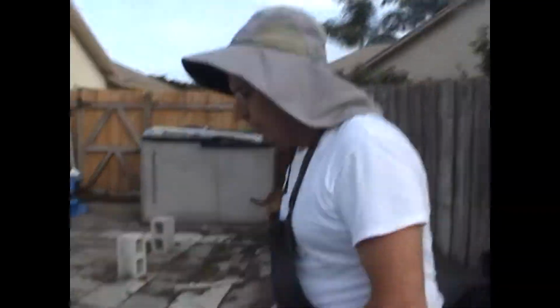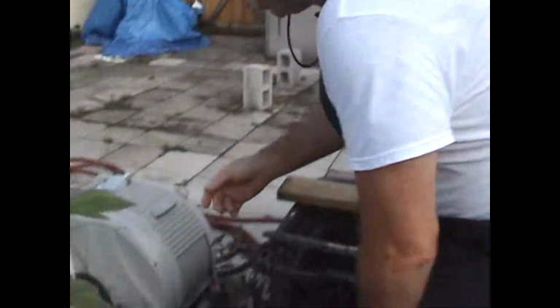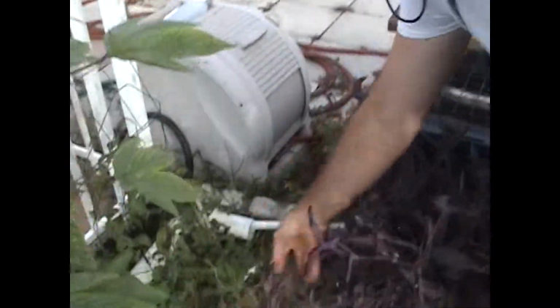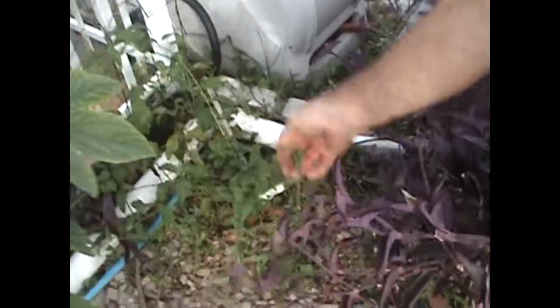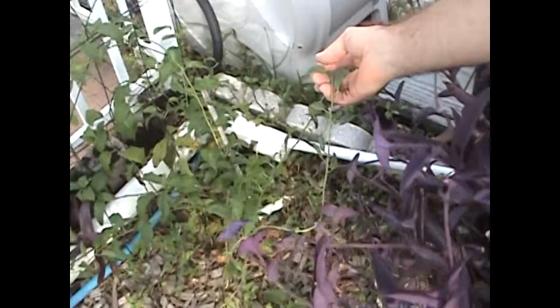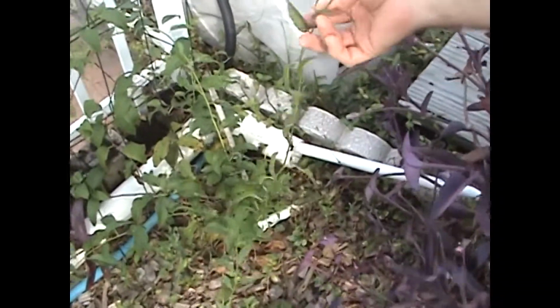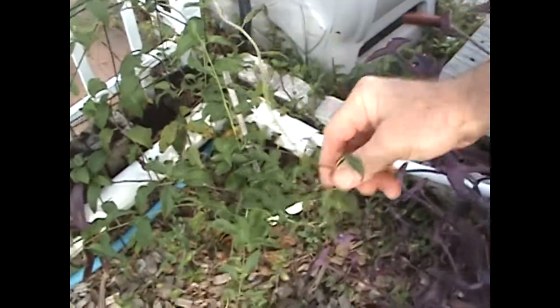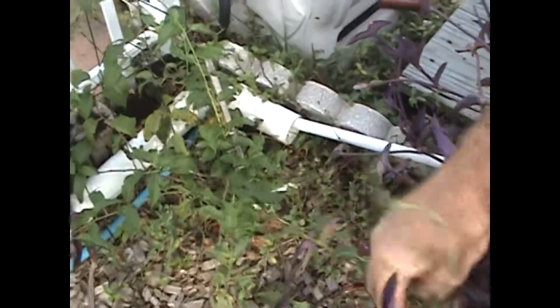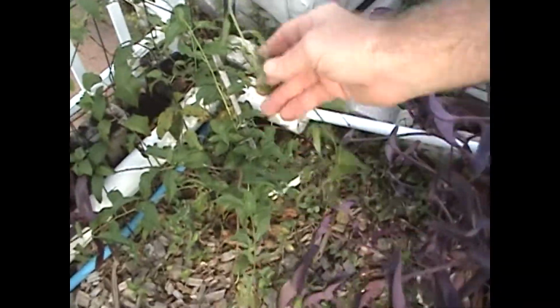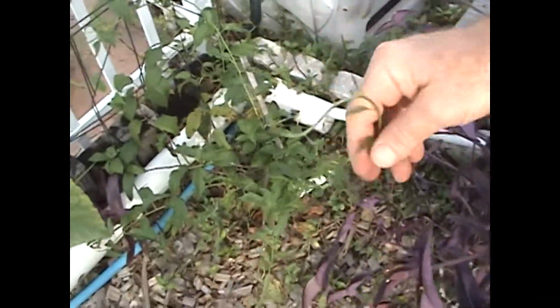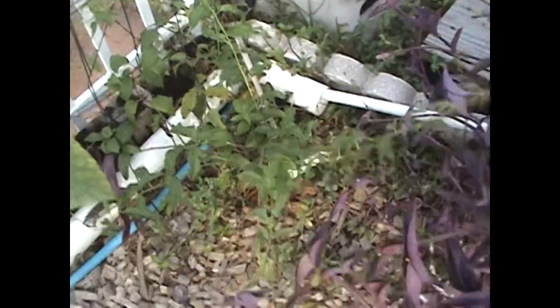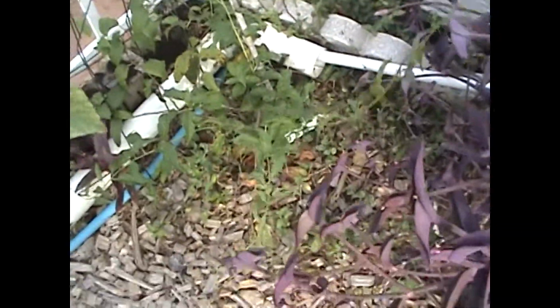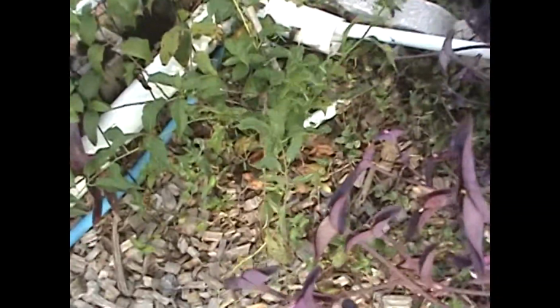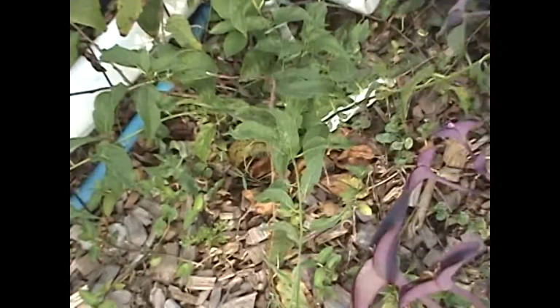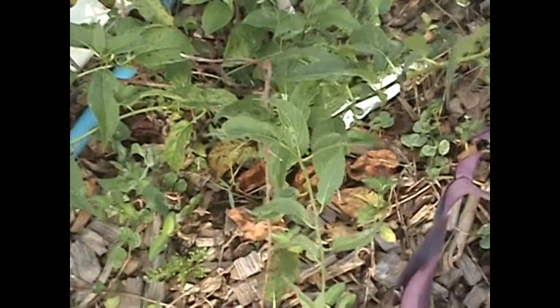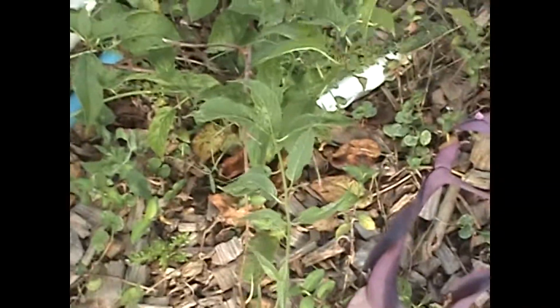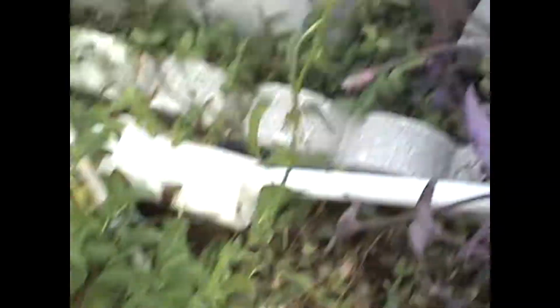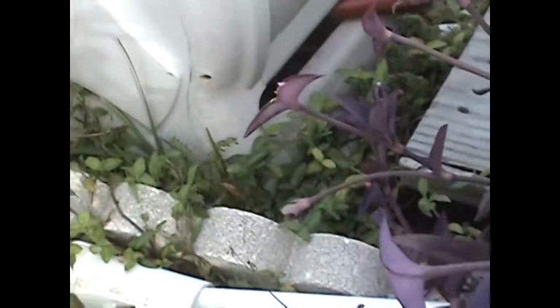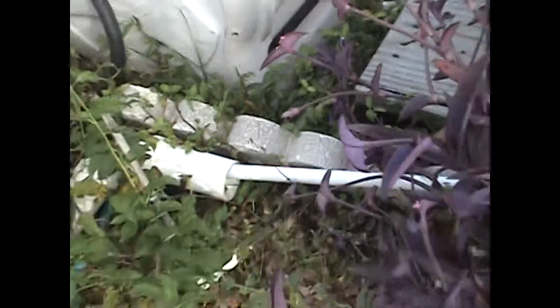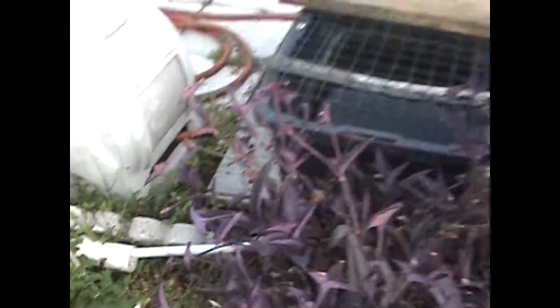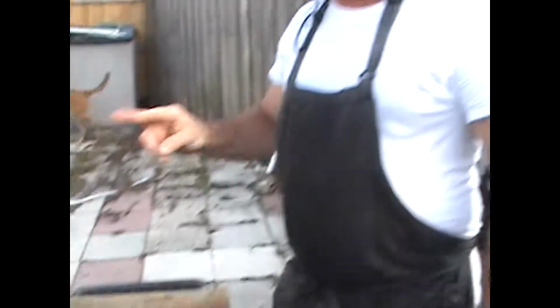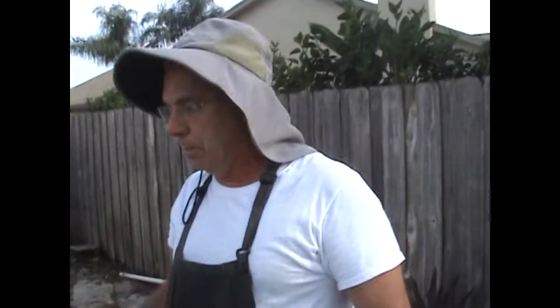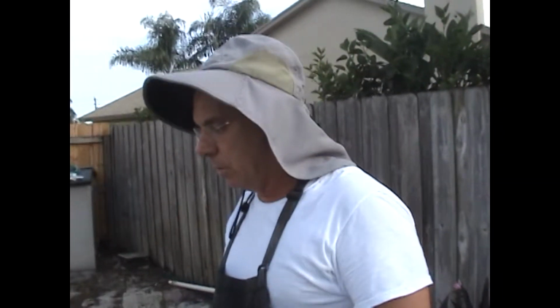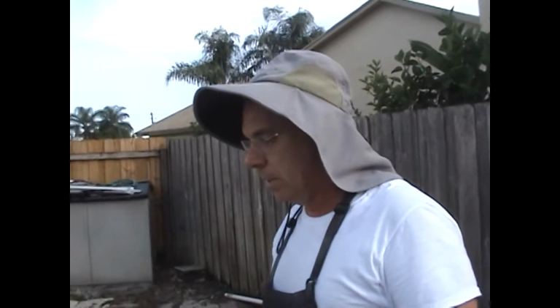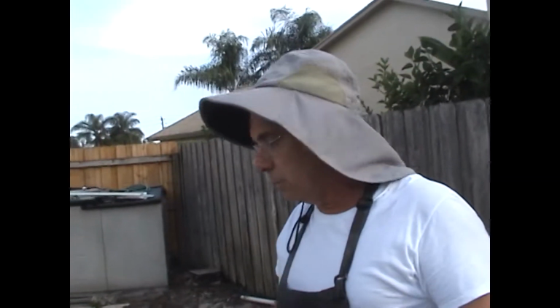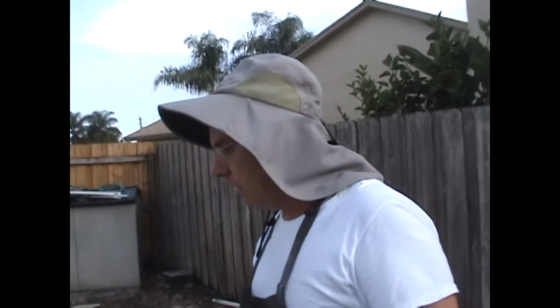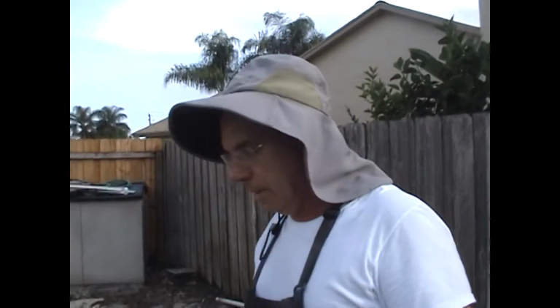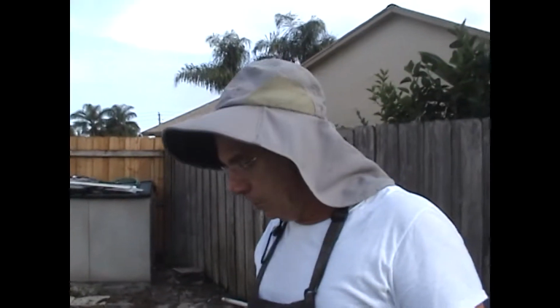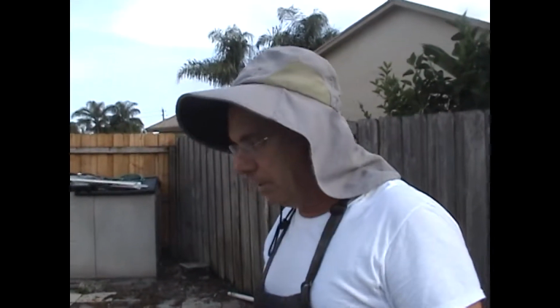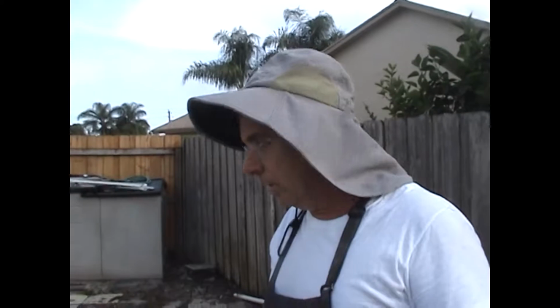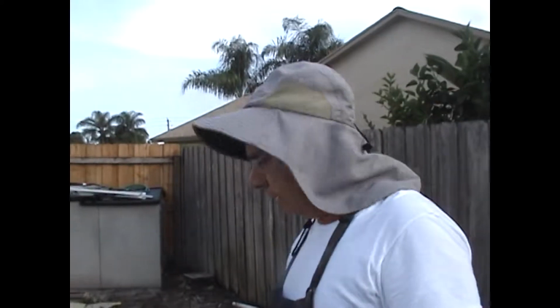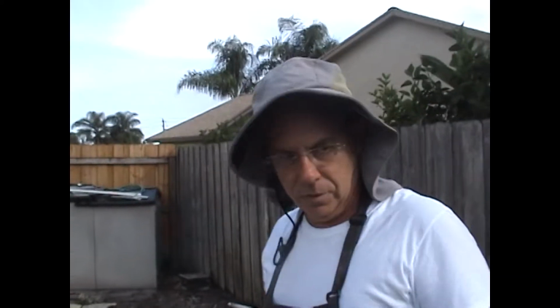Over here we have what's called a hardy kiwi. I planted this a long time ago, it's not doing that great. I did some further research on it — it seems it needs two plants. It's one of those that needs two, so I'm going to have to get another one and get that going.